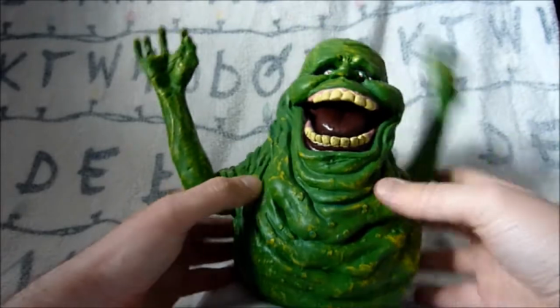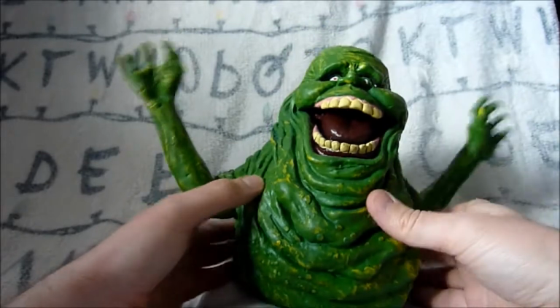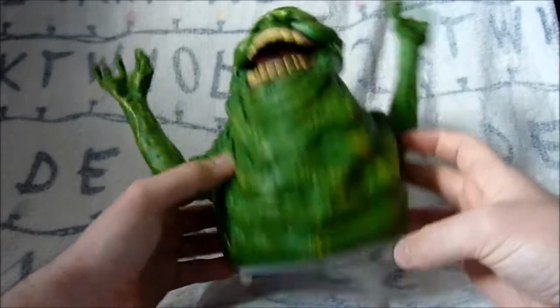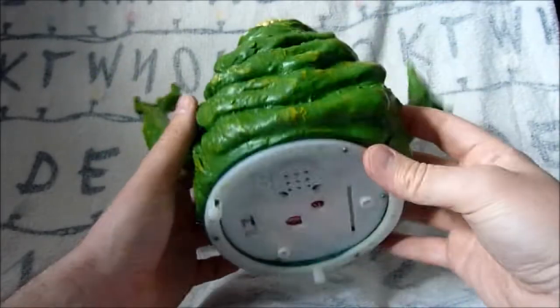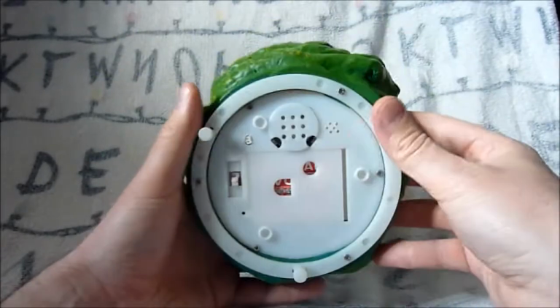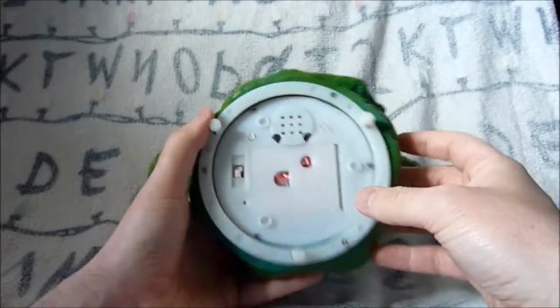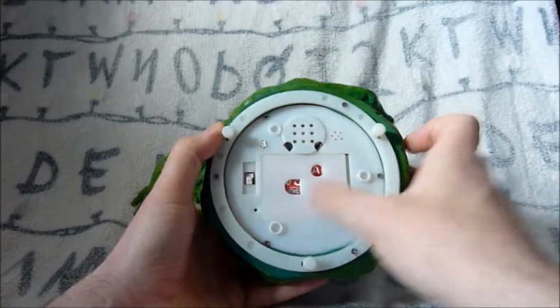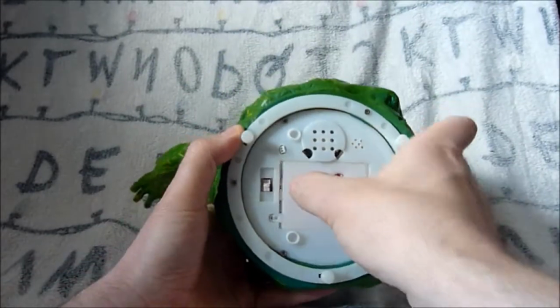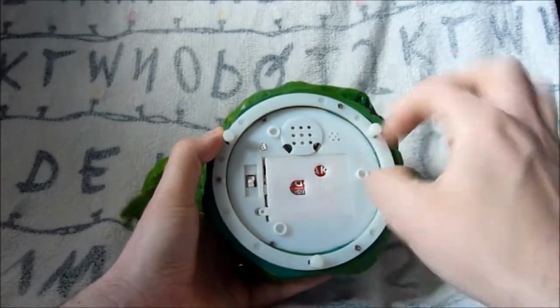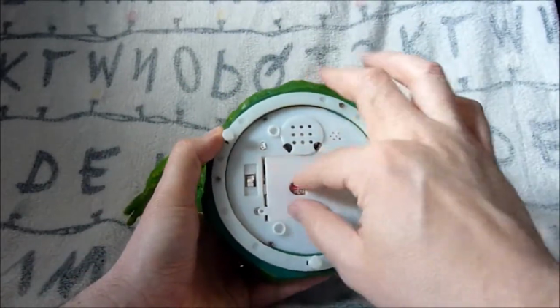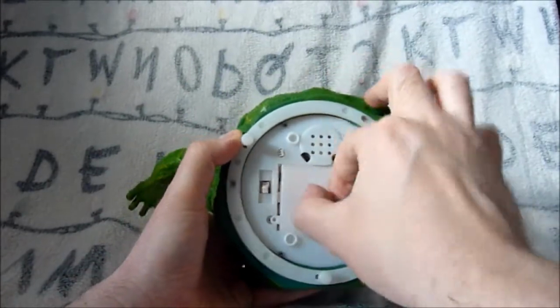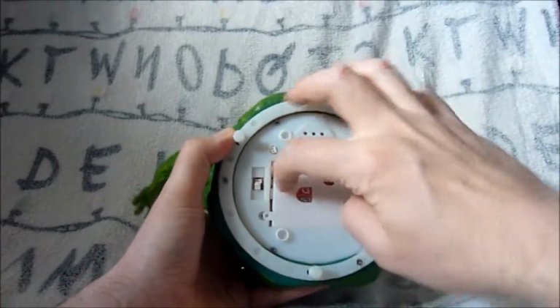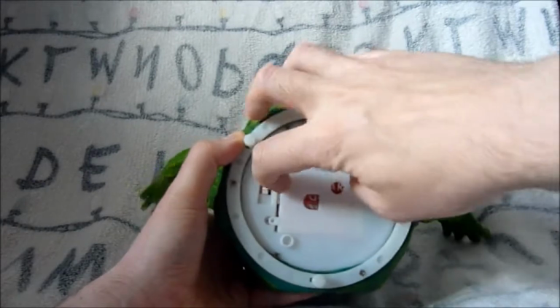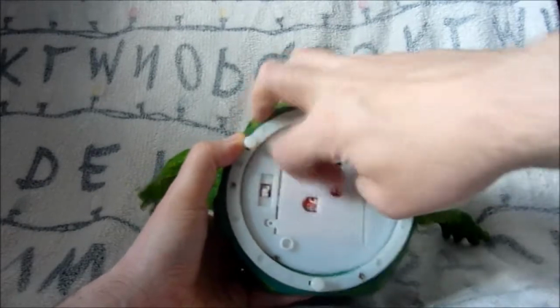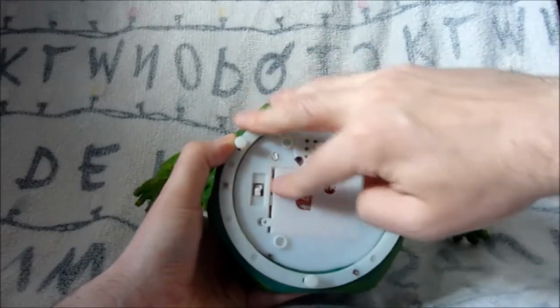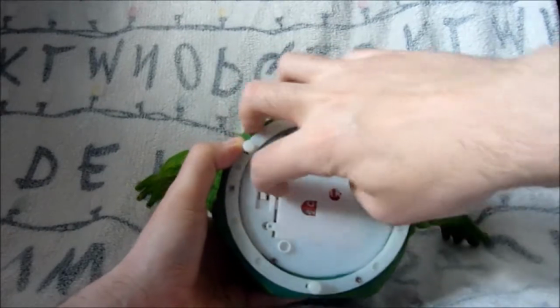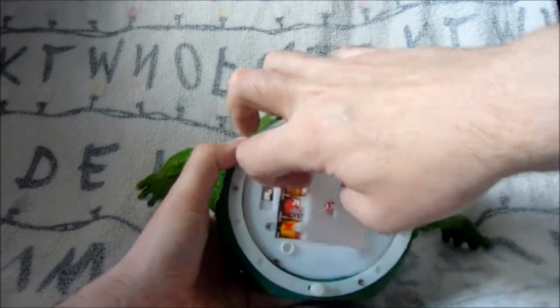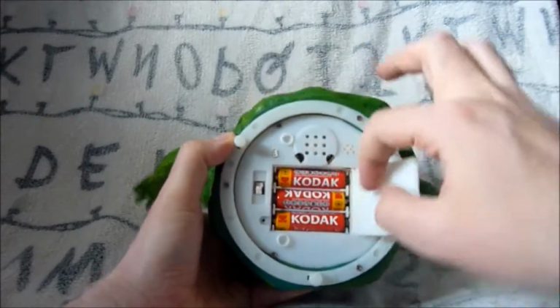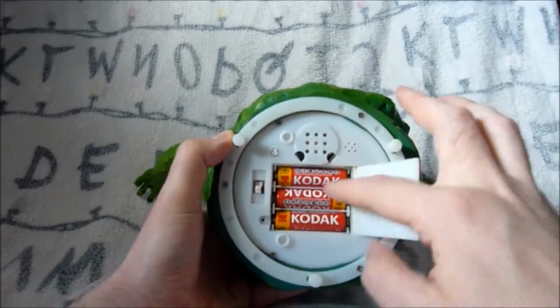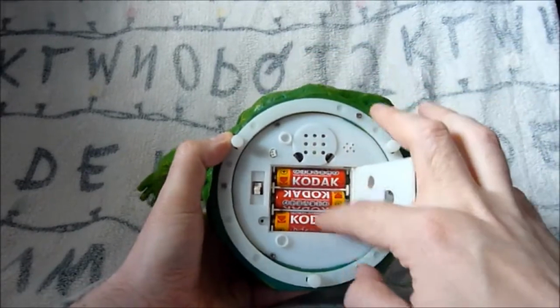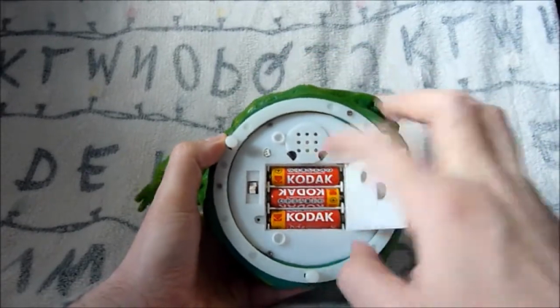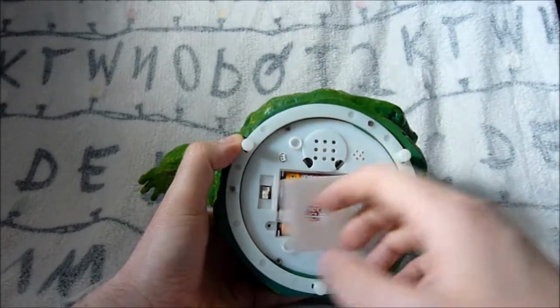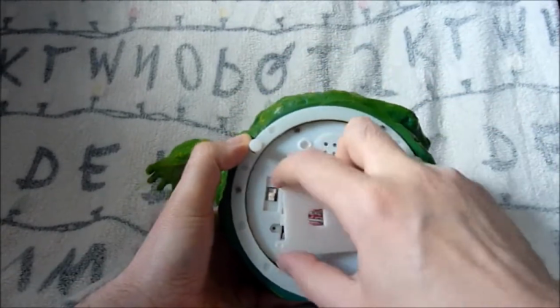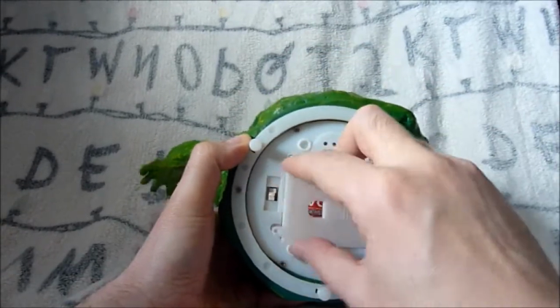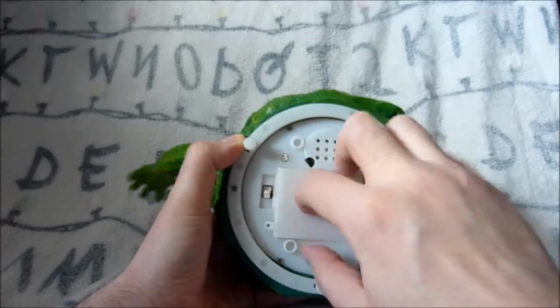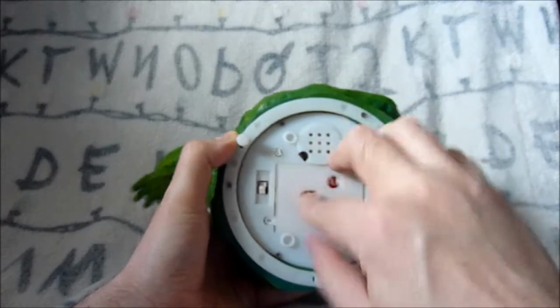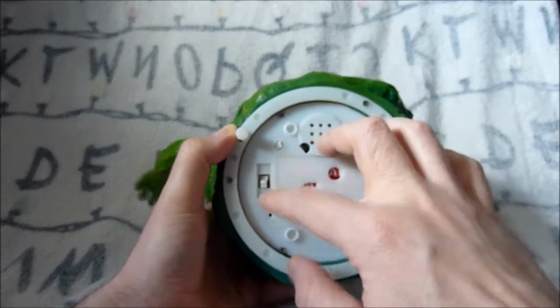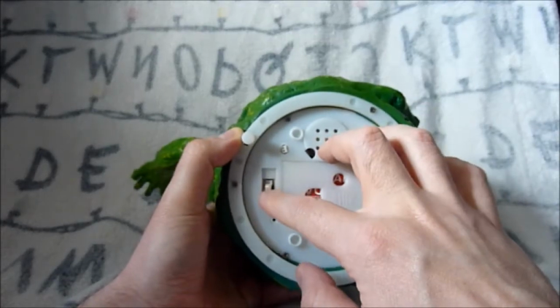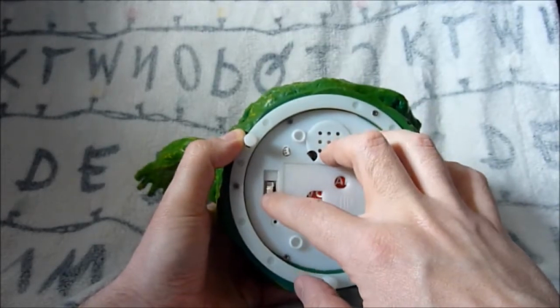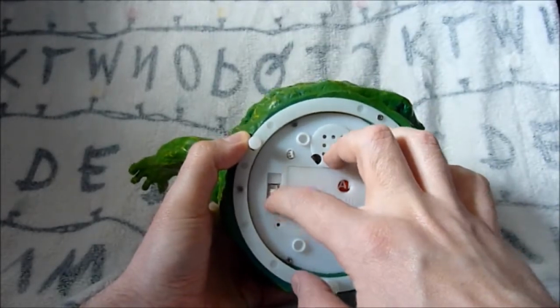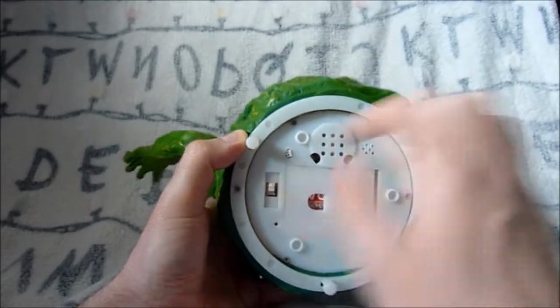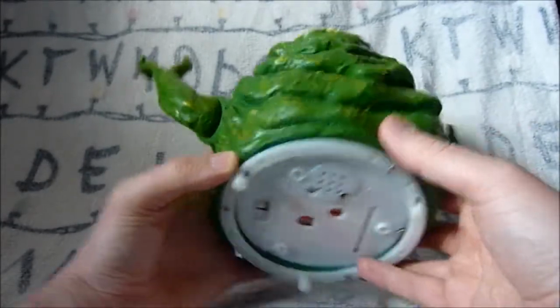On the bottom he takes three AA batteries and you have the on/off switch. He's off at the moment - let's flip it to on.